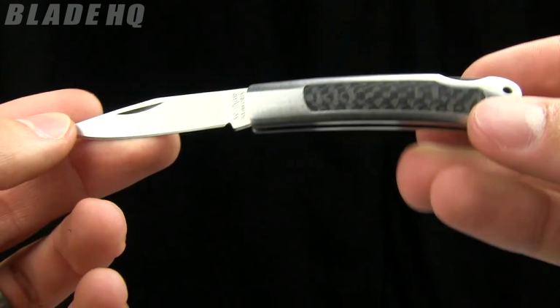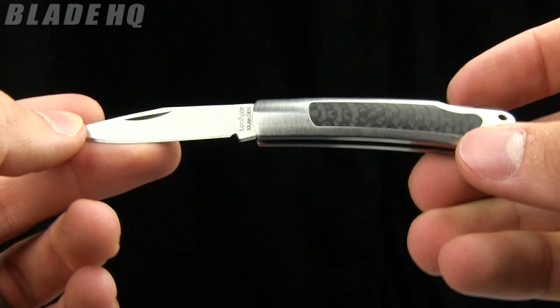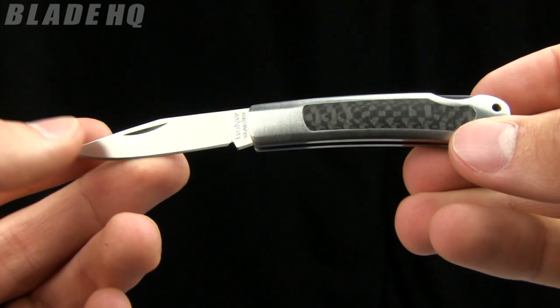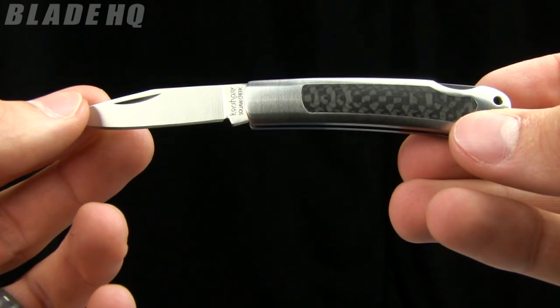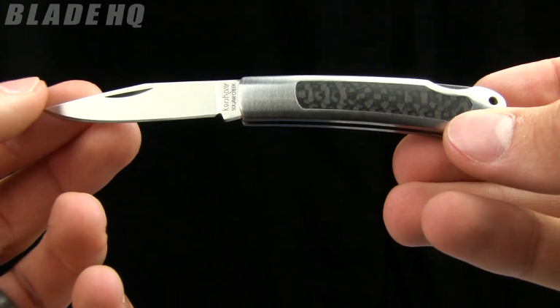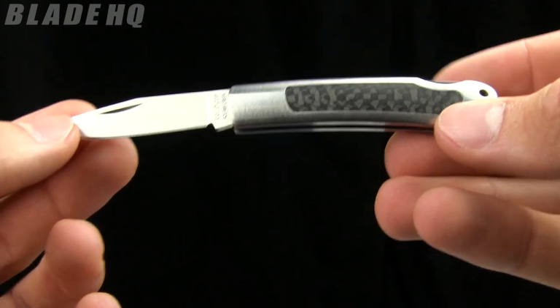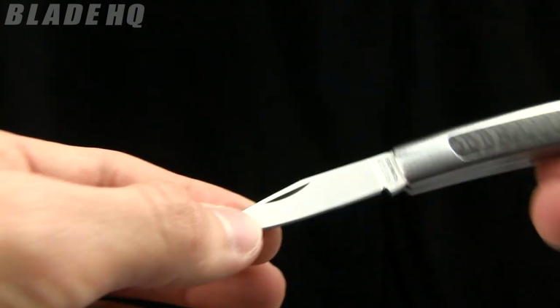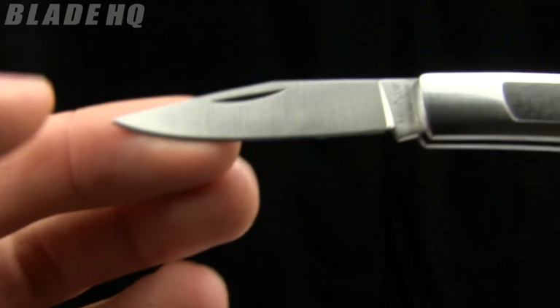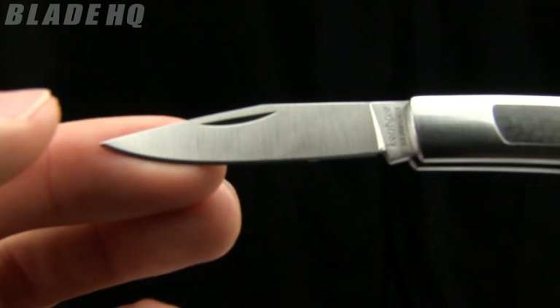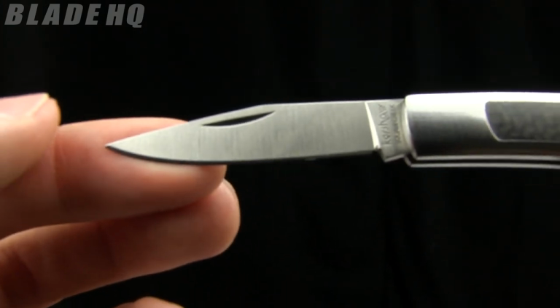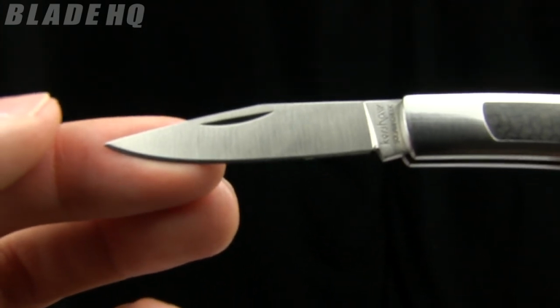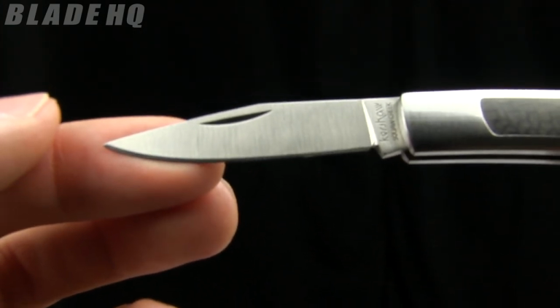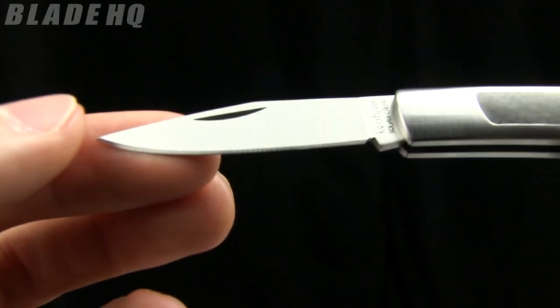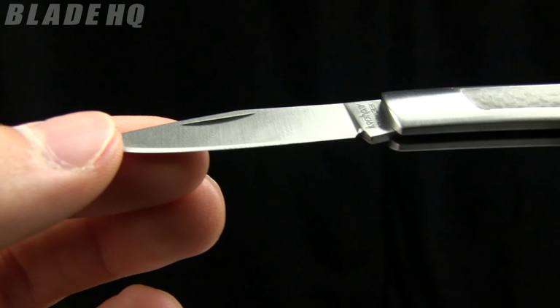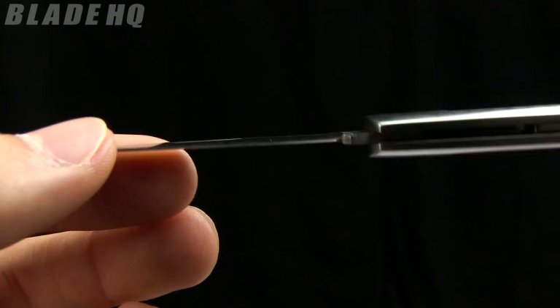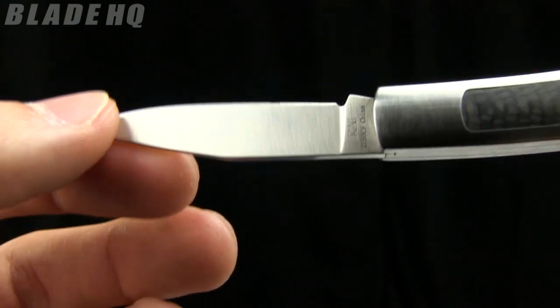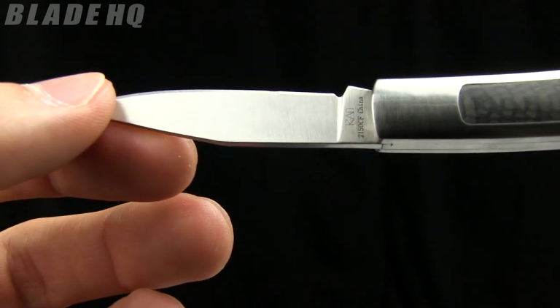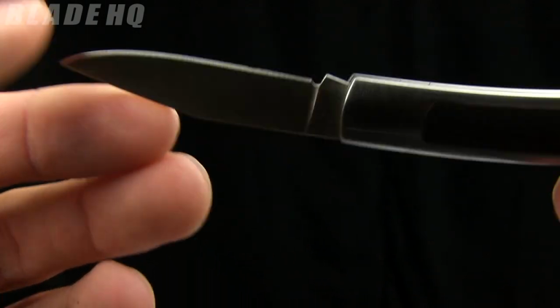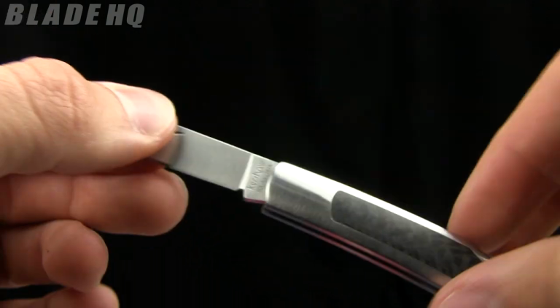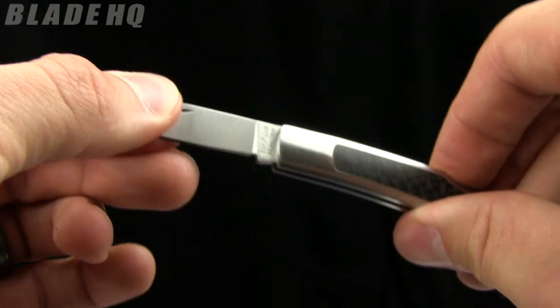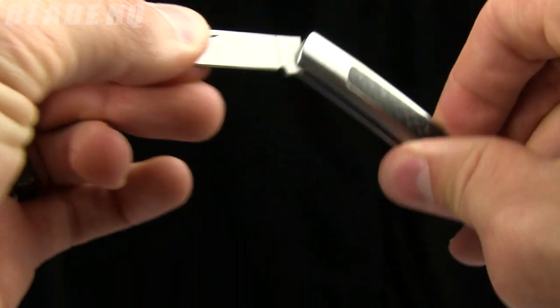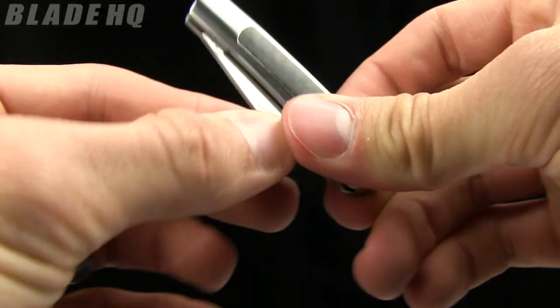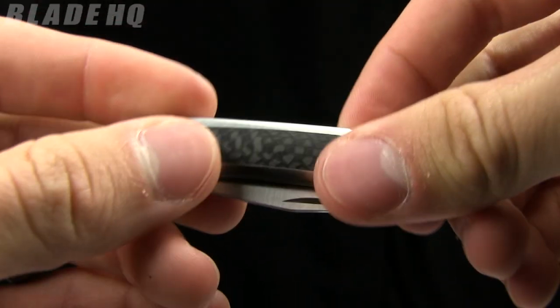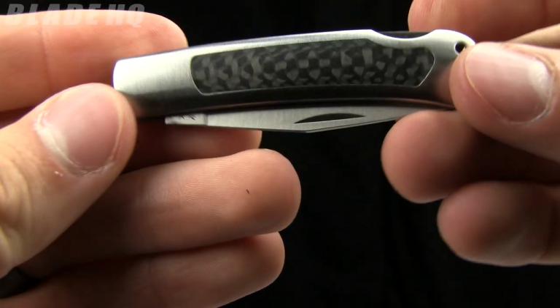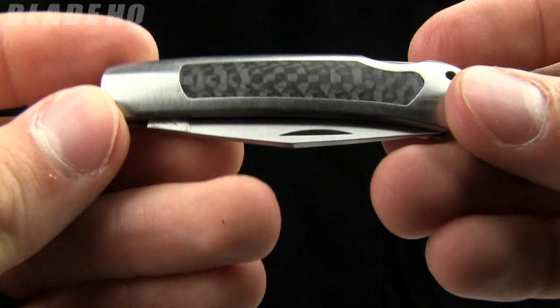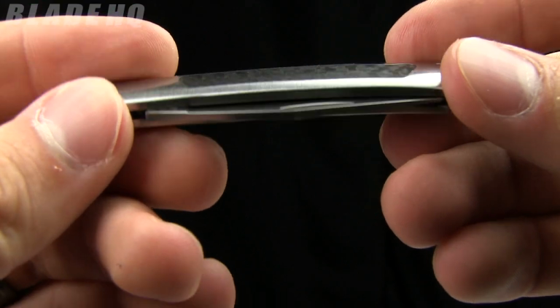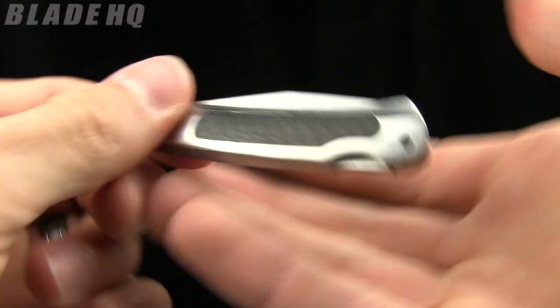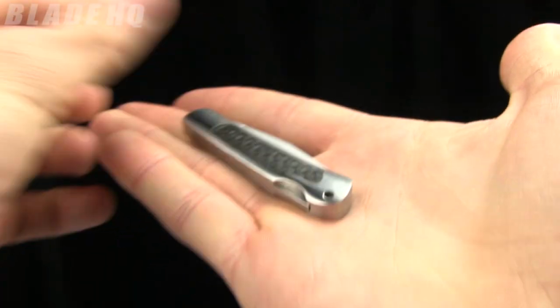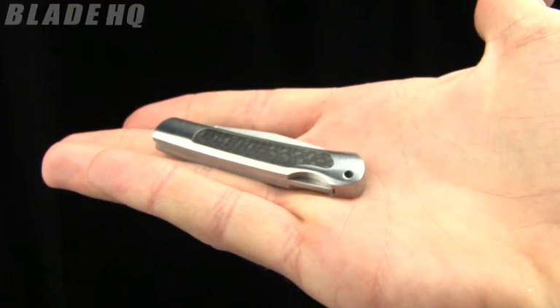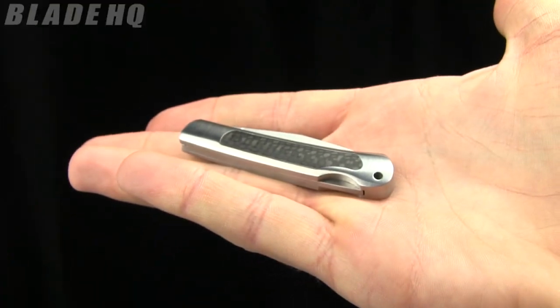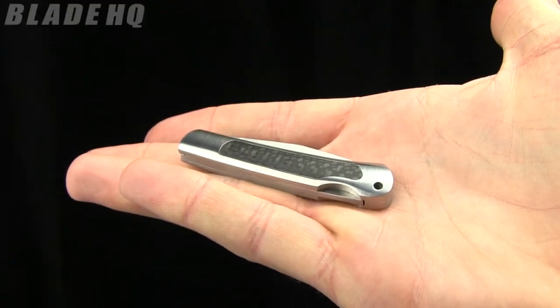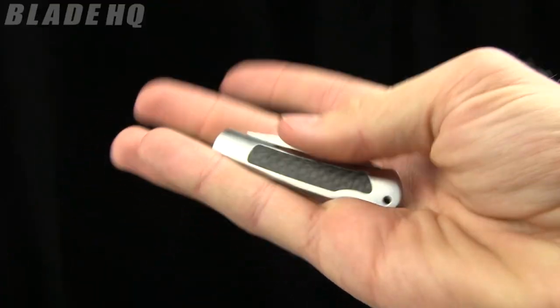The overall length on it is 4.6 inches. The blade length is 2 inches, made from 8CR13MOV steel. And the closed length on it is 2.6 inches. I'll show it to you in my hand there so you kind of get a feel for the size.